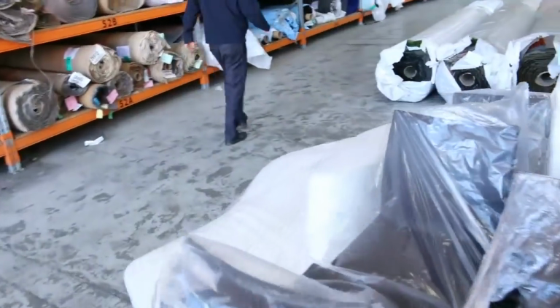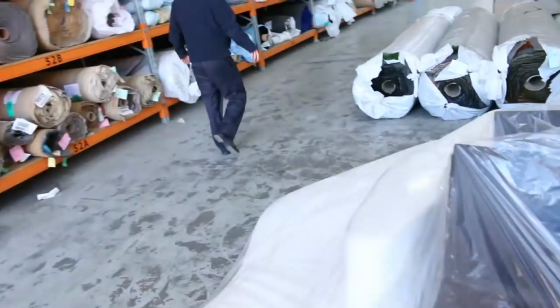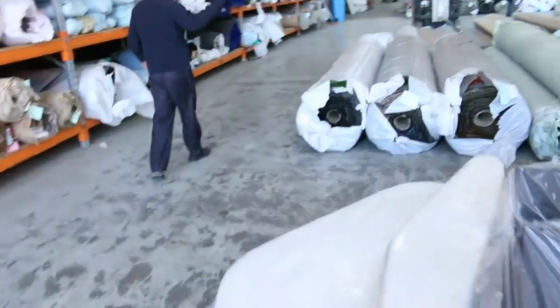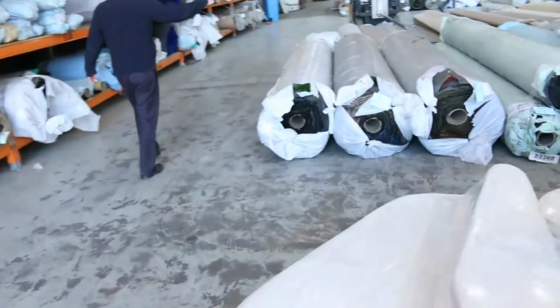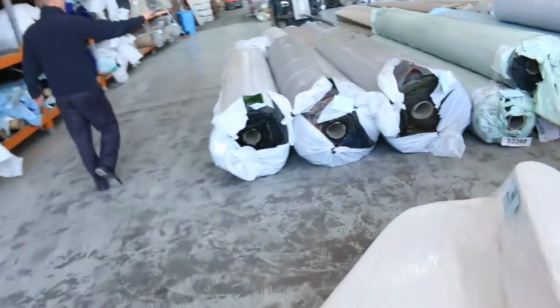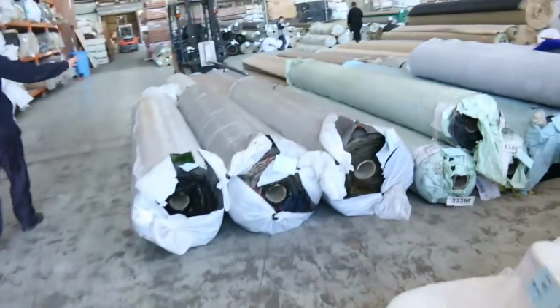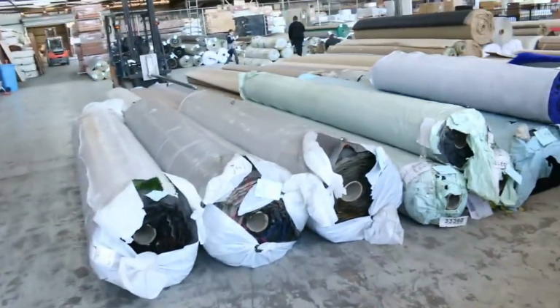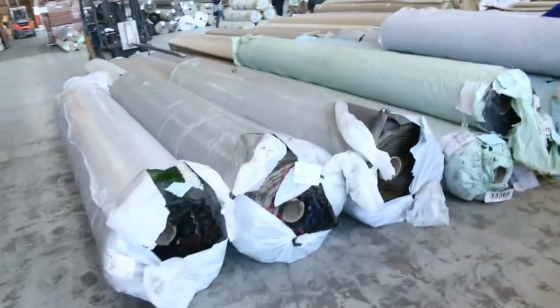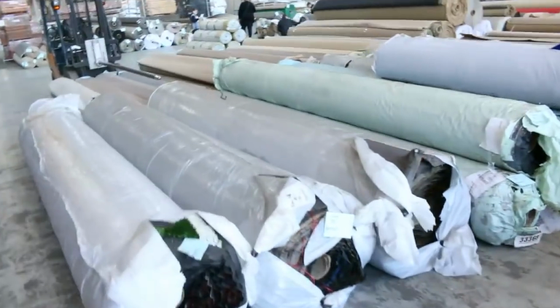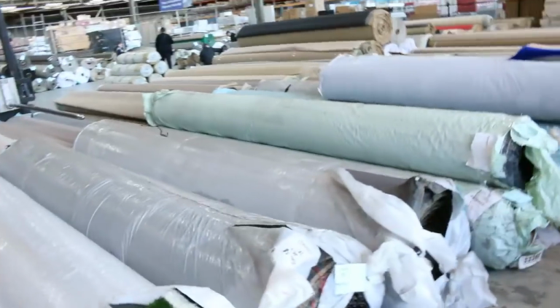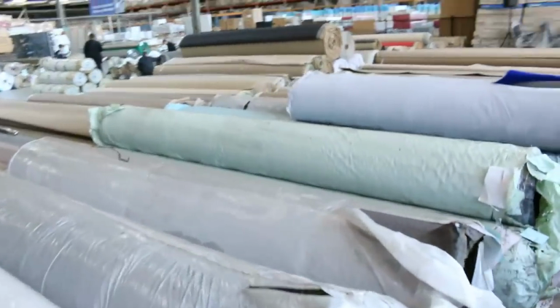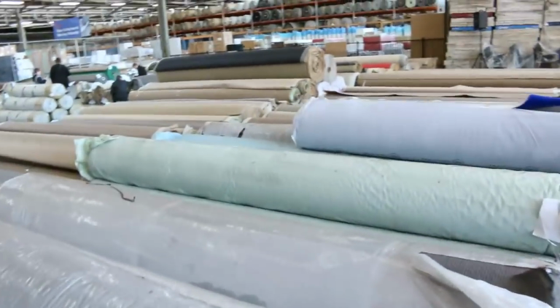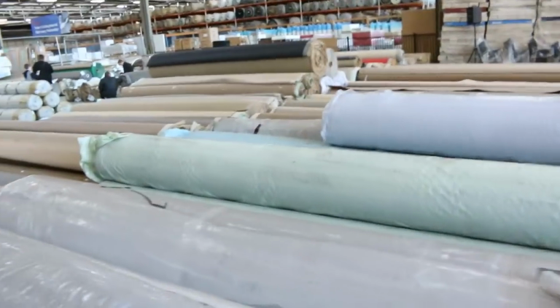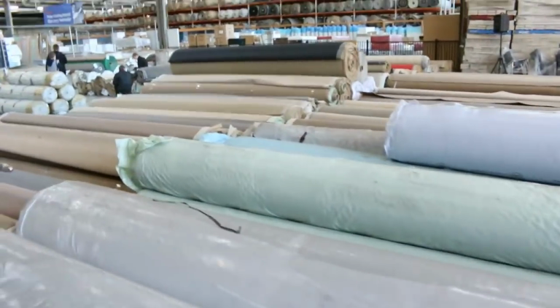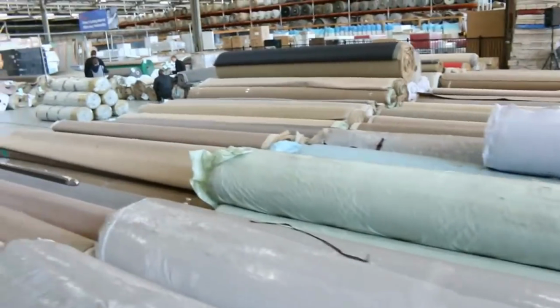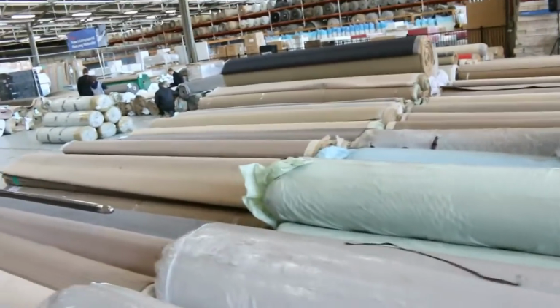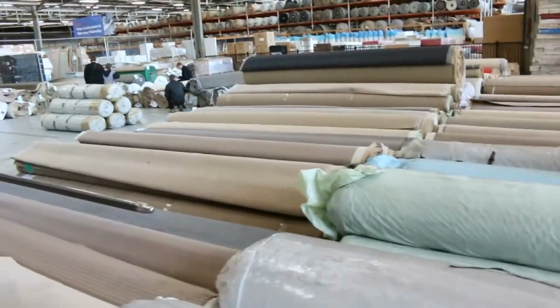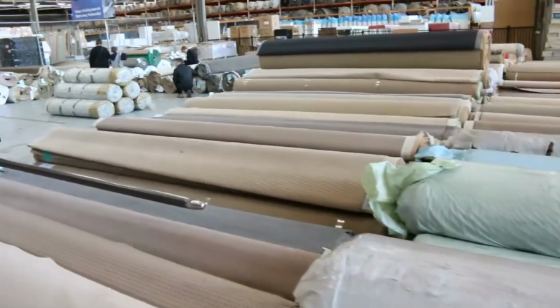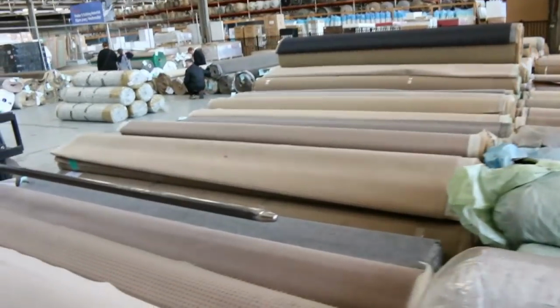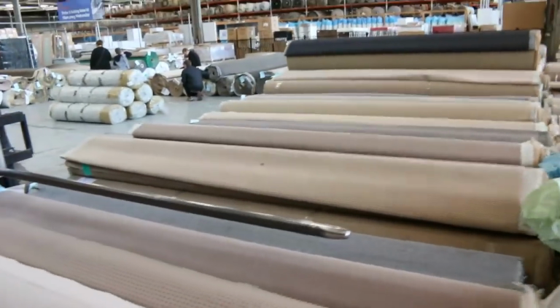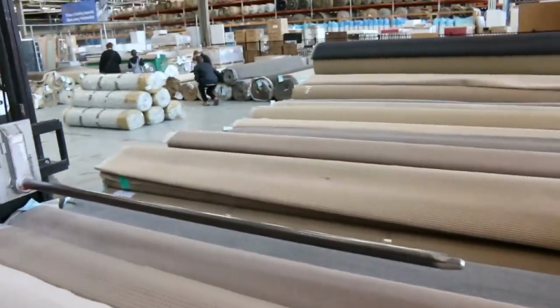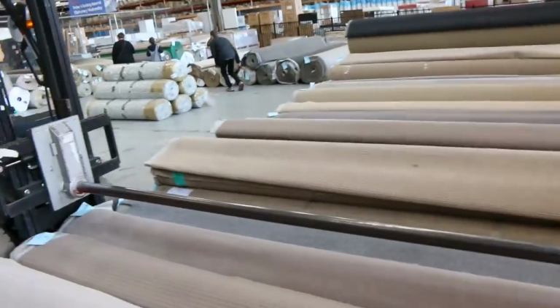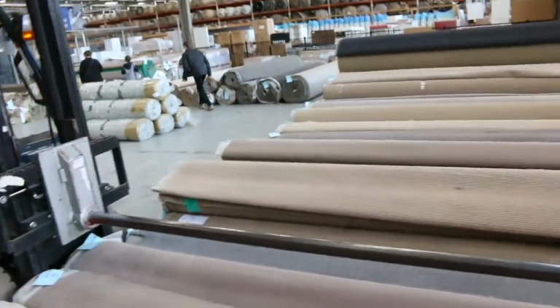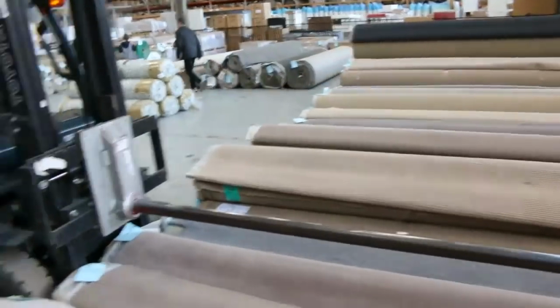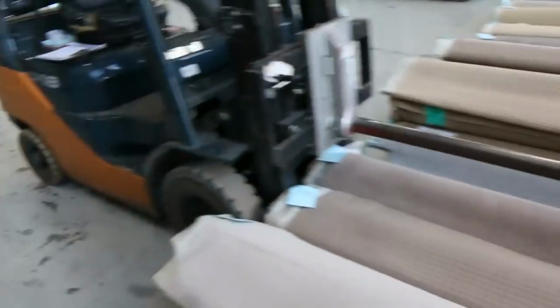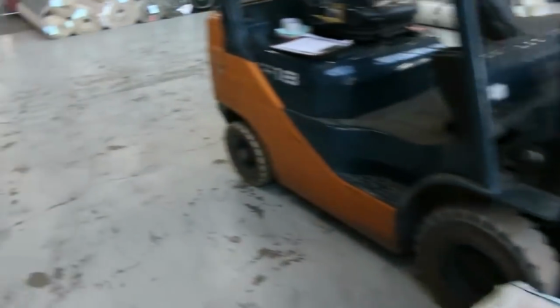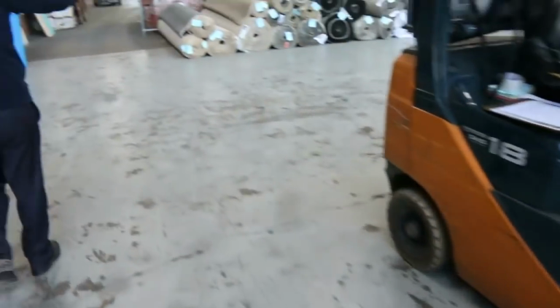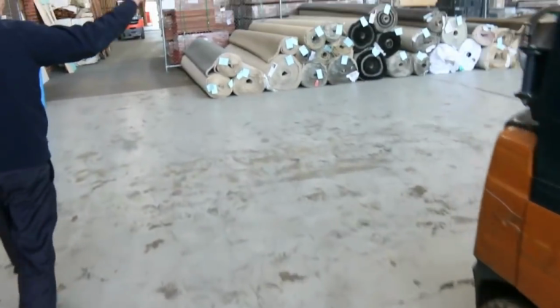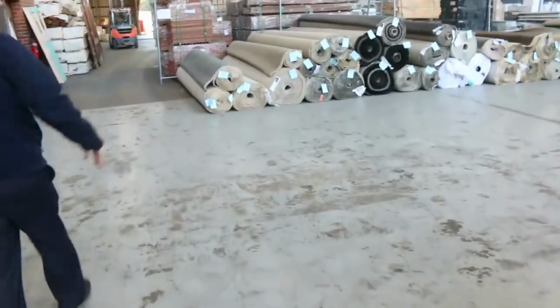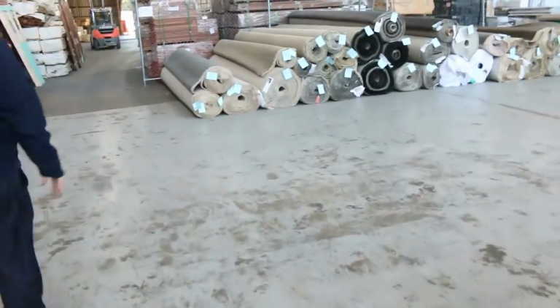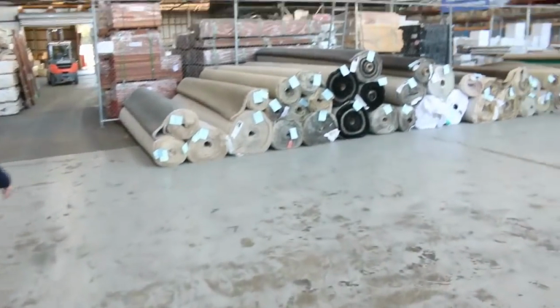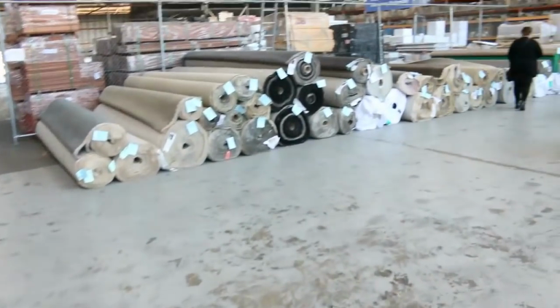In the carpet and floor coverings auction, carpet often sells for less than seven dollars a square meter. There's some very deluxe underlay over there as well — nice-looking carpet and floor coverings.